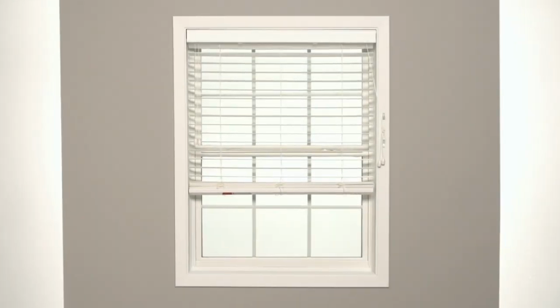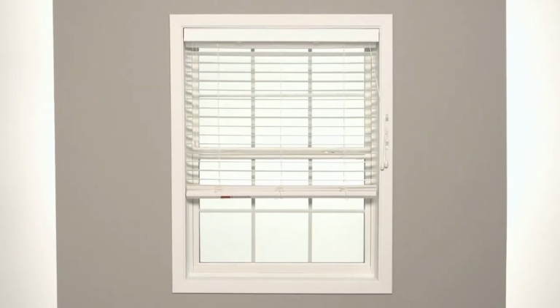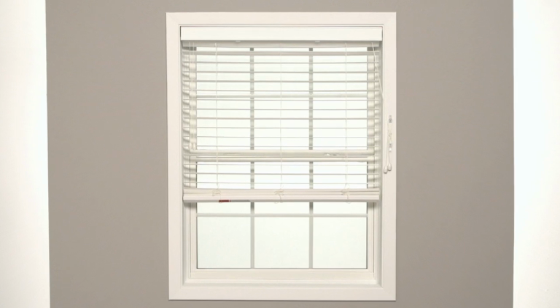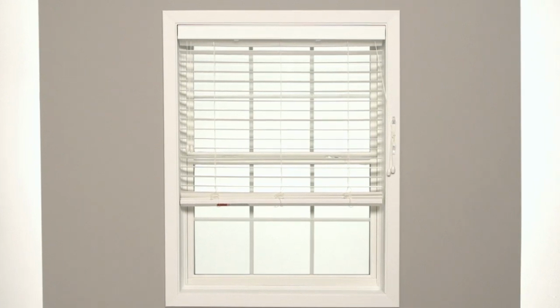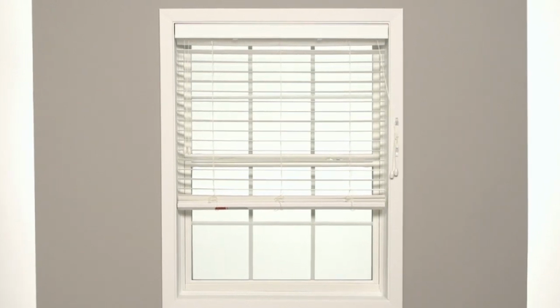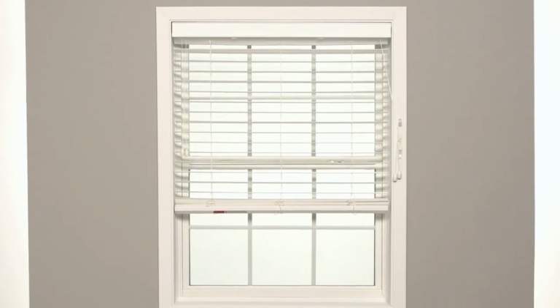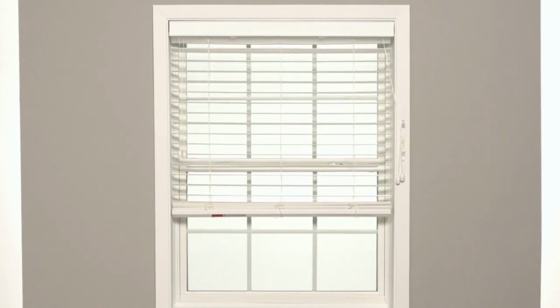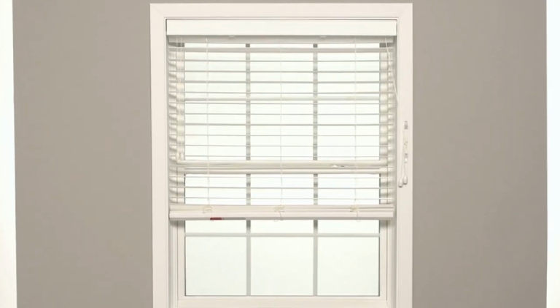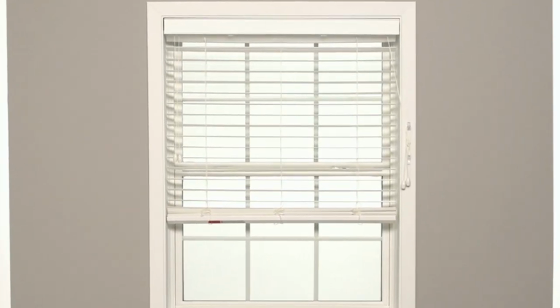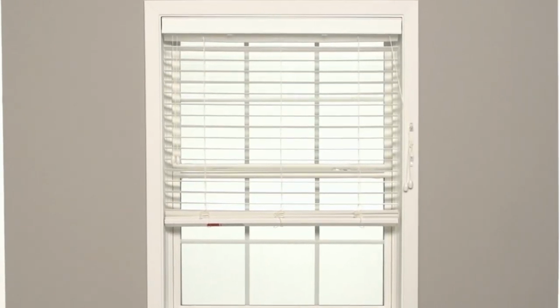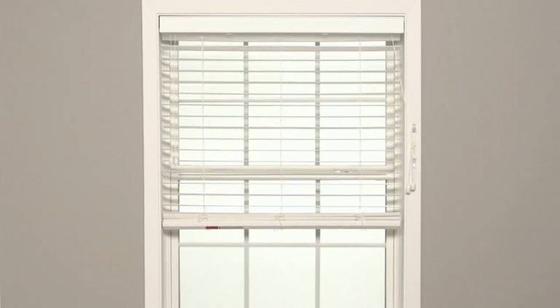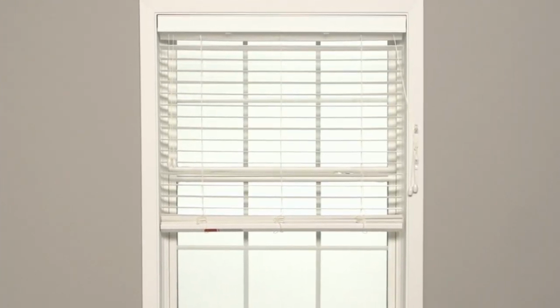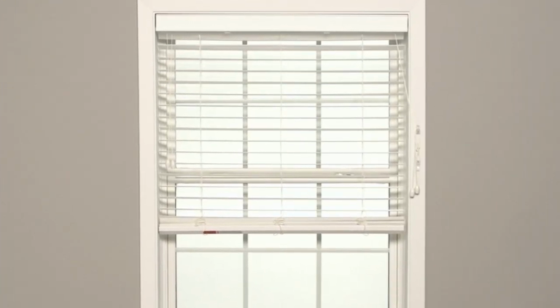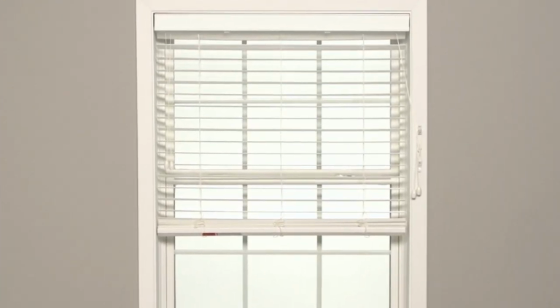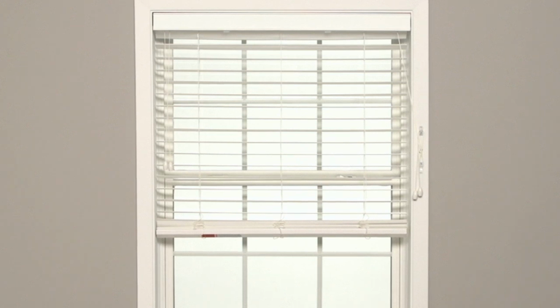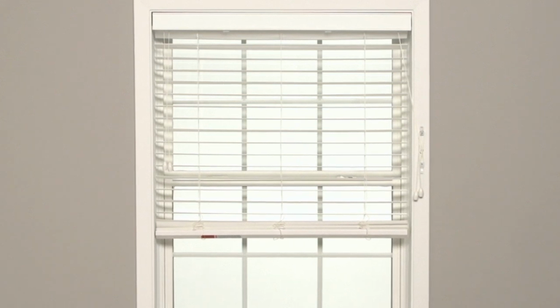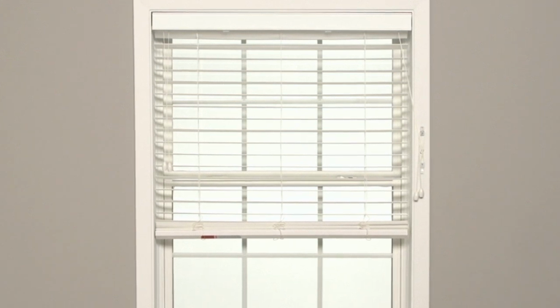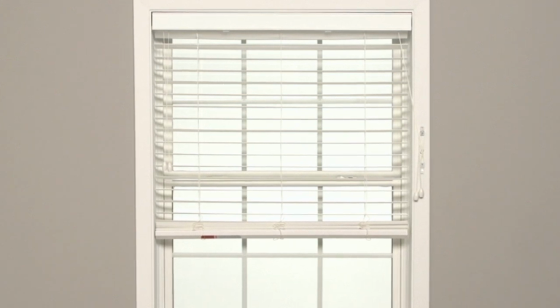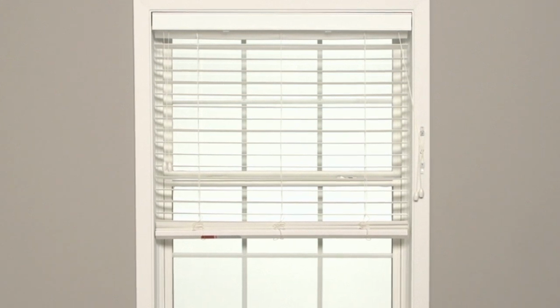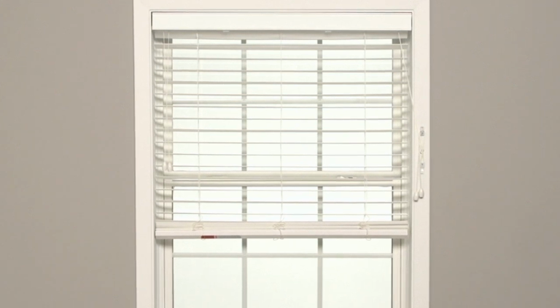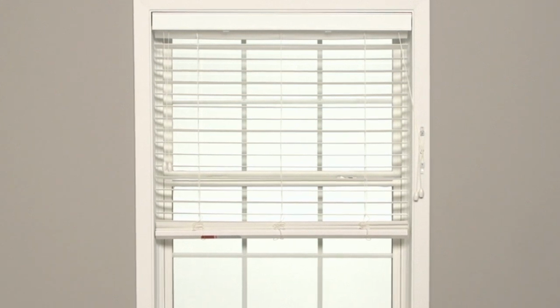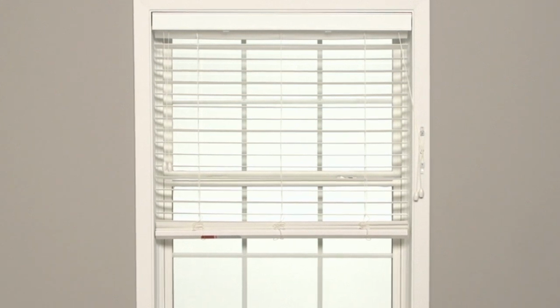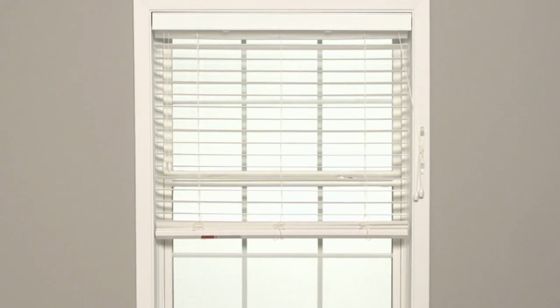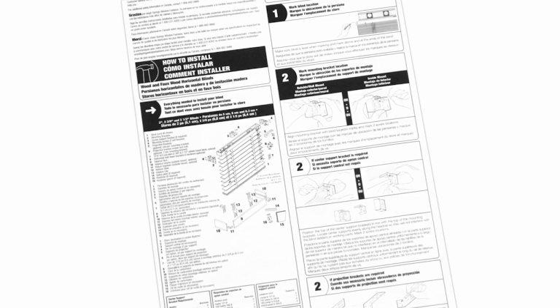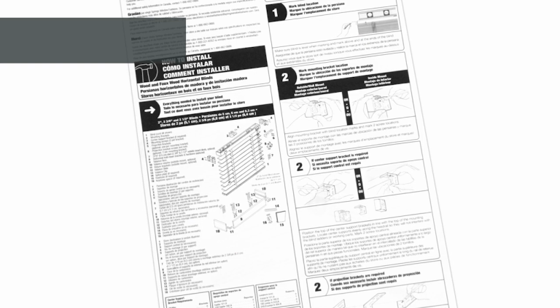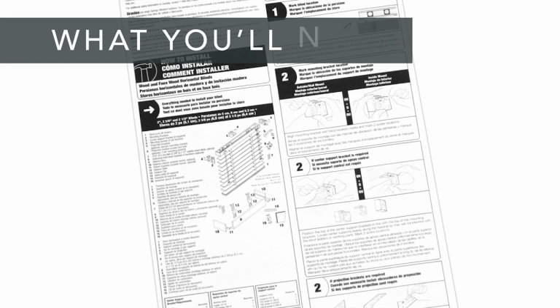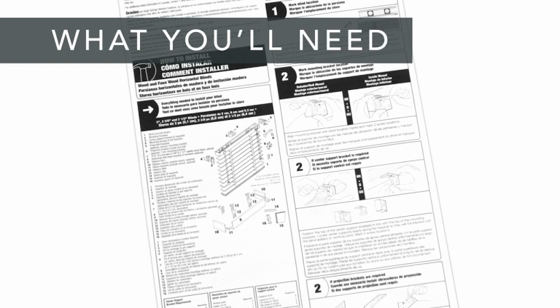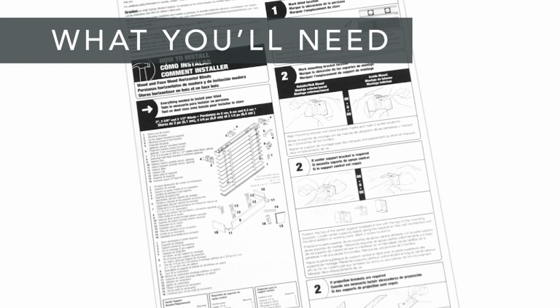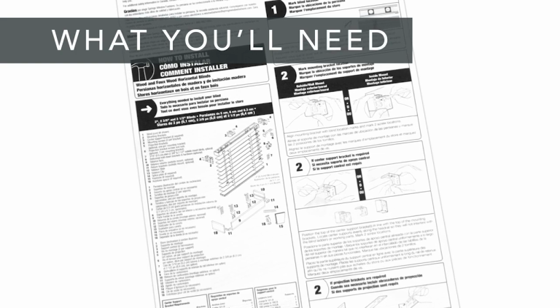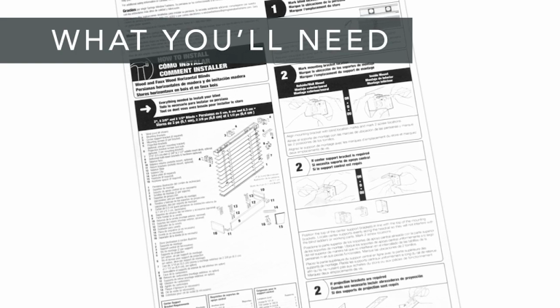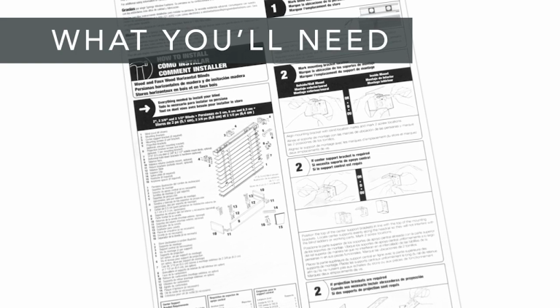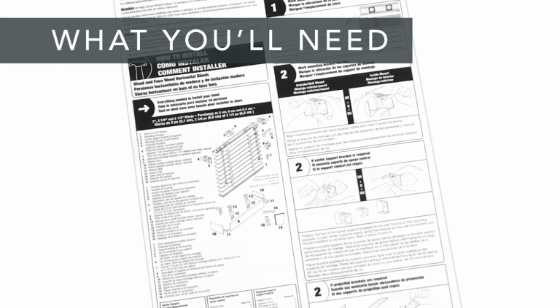Fabric horizontal blinds are beautiful and easy to install. In this video, we'll show you how to mount your blind inside your window frame, step by step. First, take a look at the installation guide that was included with your blind.